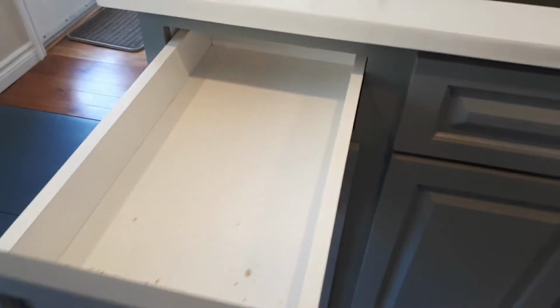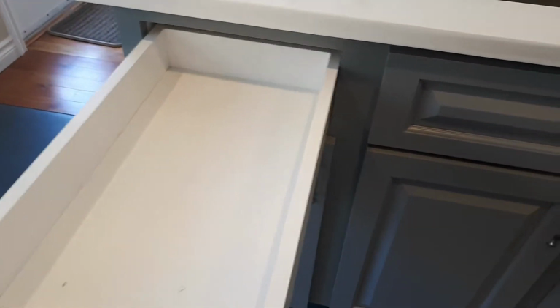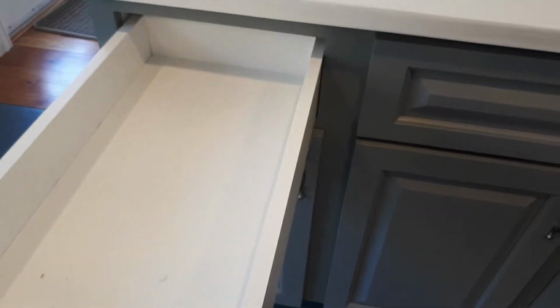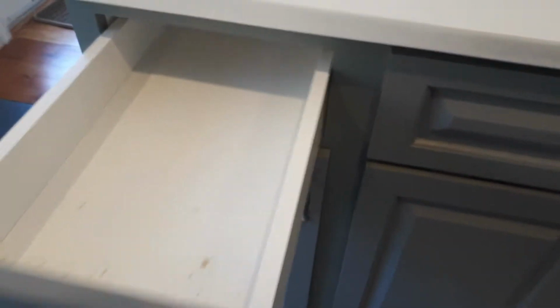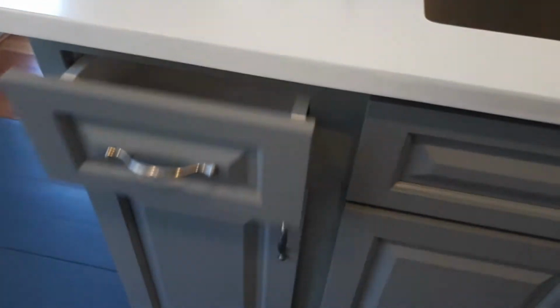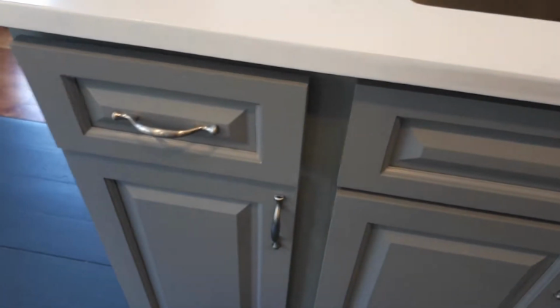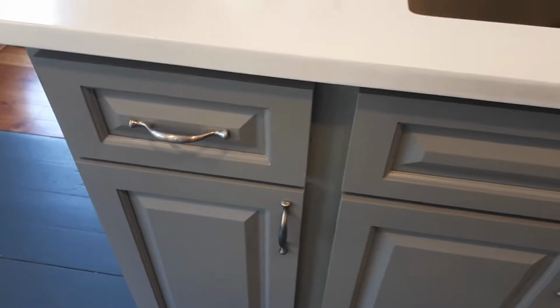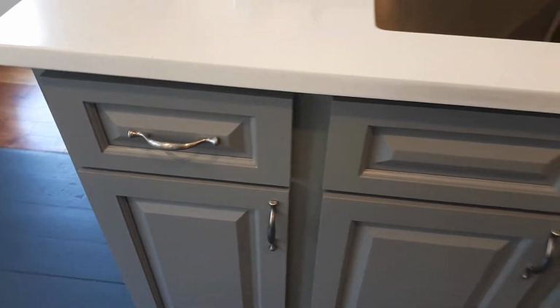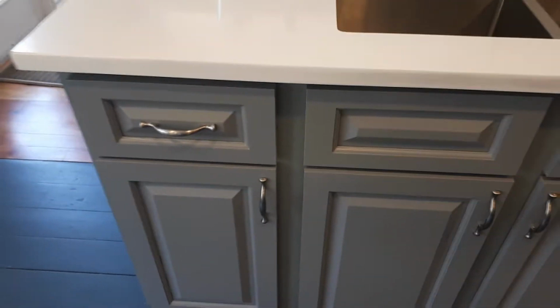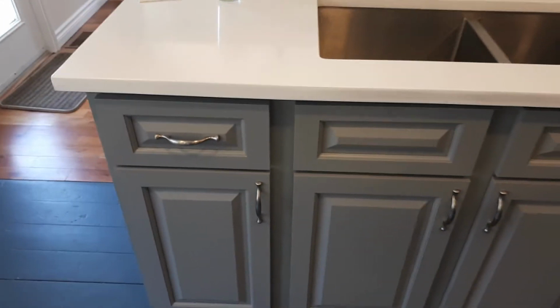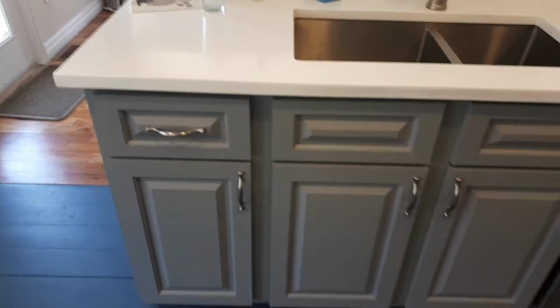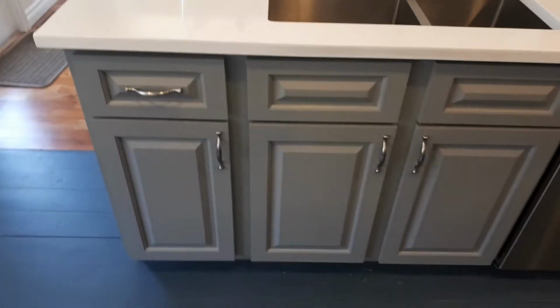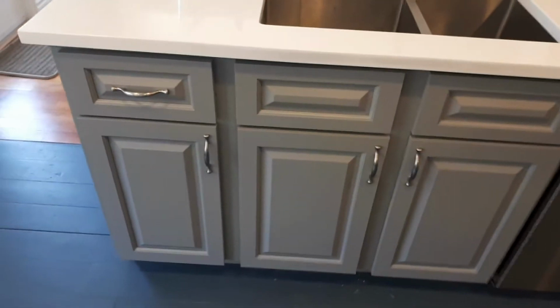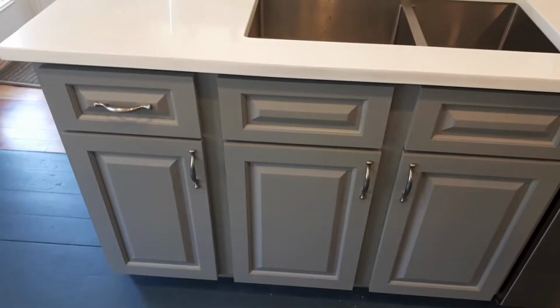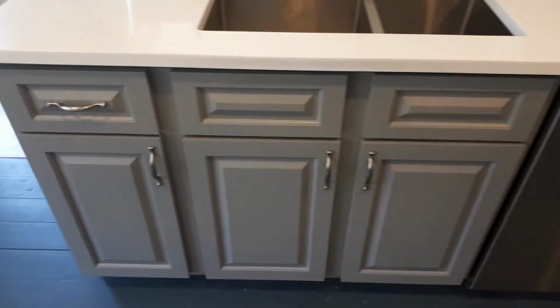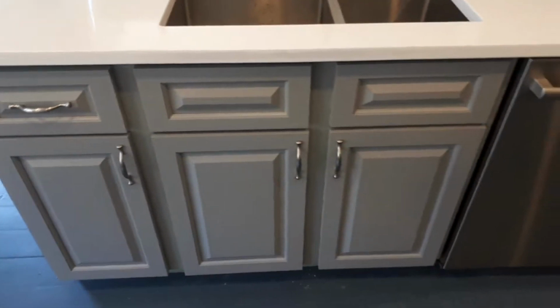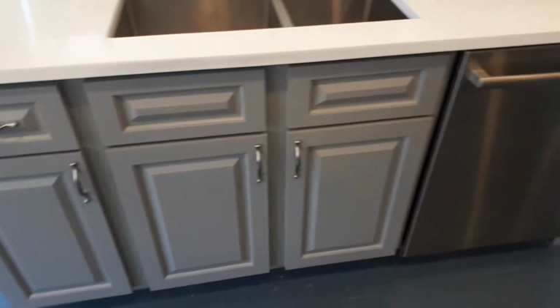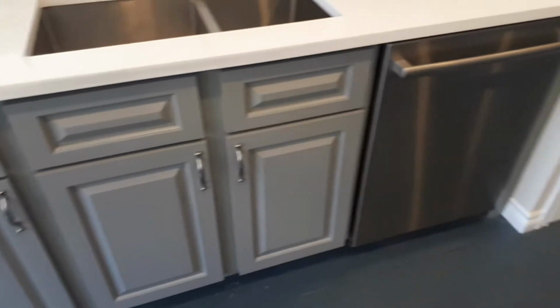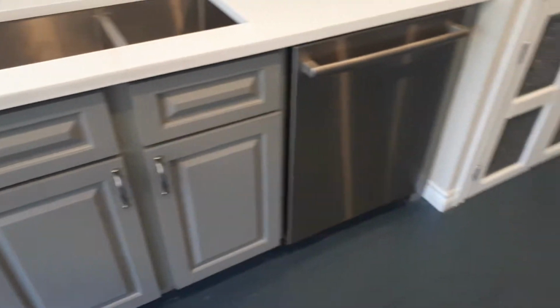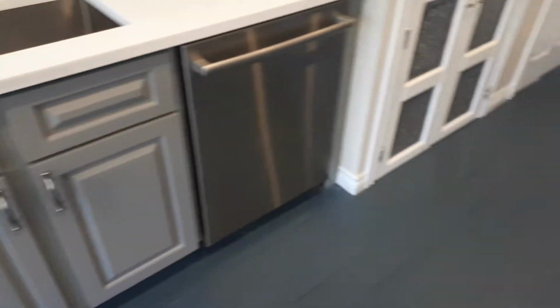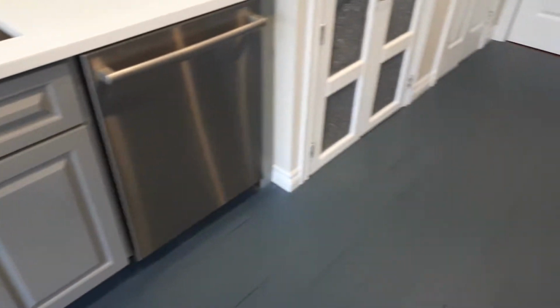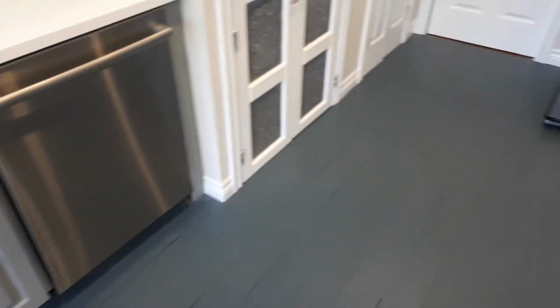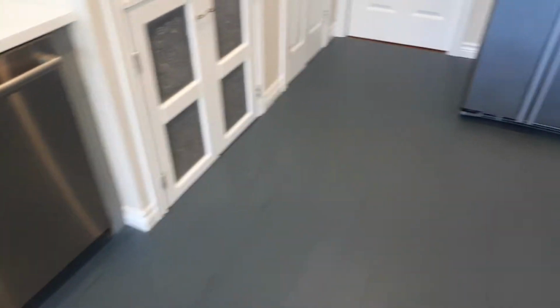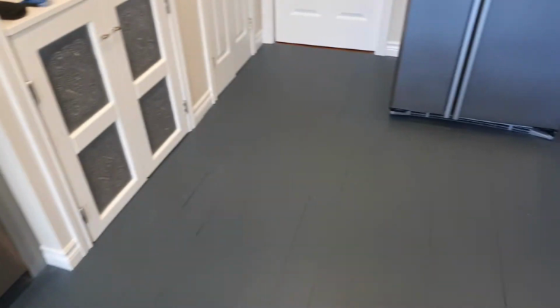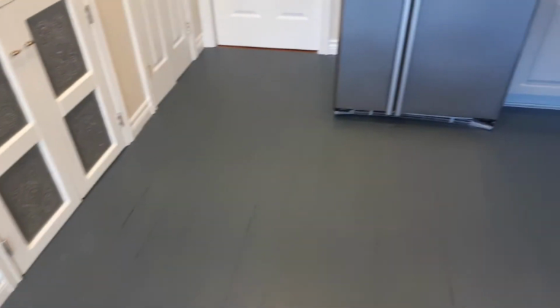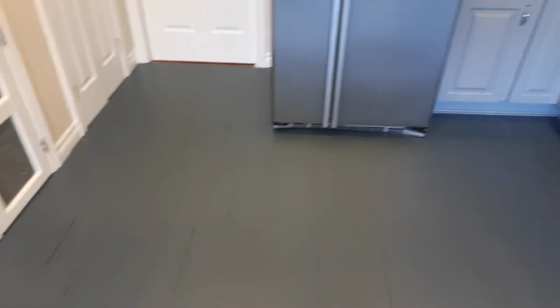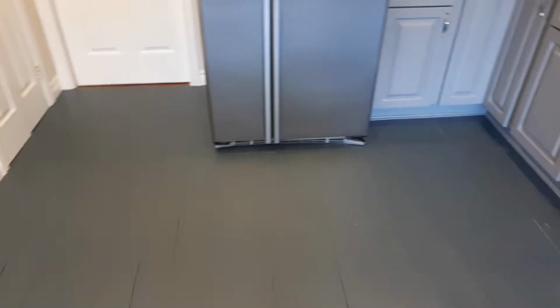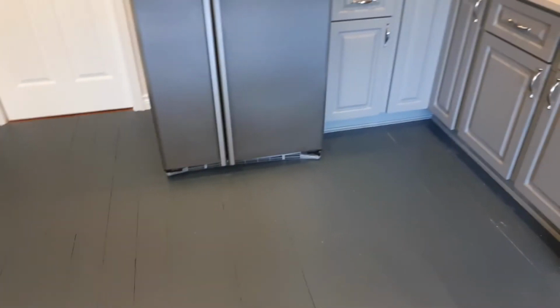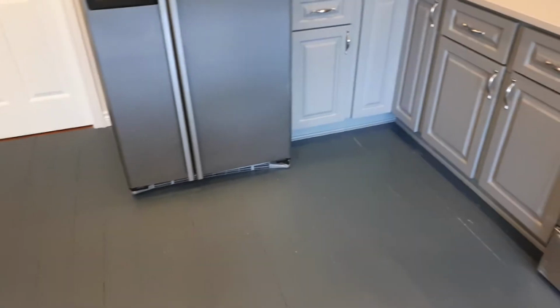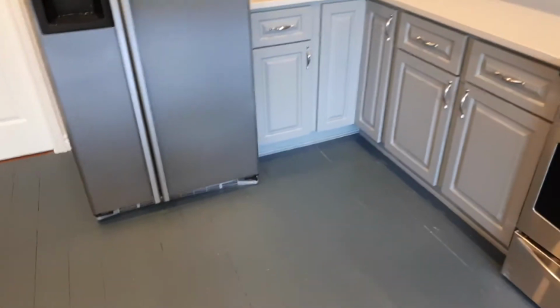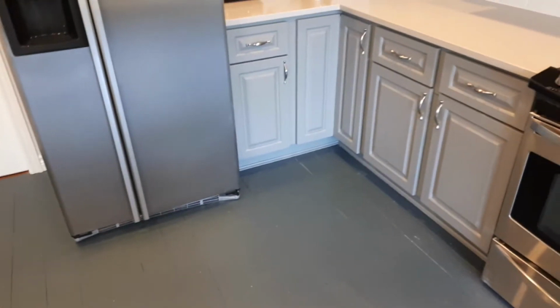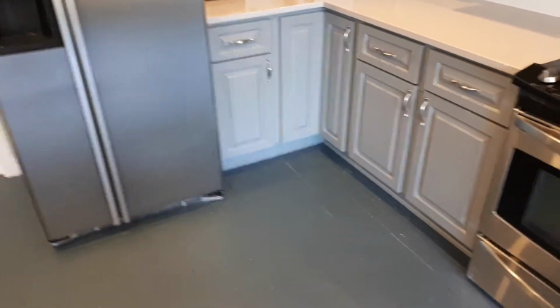It closes like this — nice and soft and quiet. Now if I pan around to the other side here slowly, I'm just adjusting for light. We talked about a couple of small imperfections that we had to correct in this kitchen before we actually did the painting.